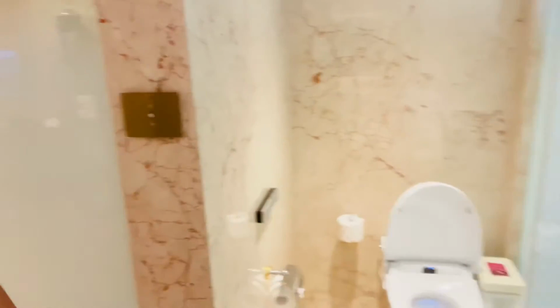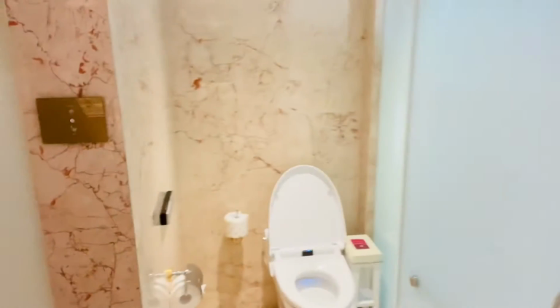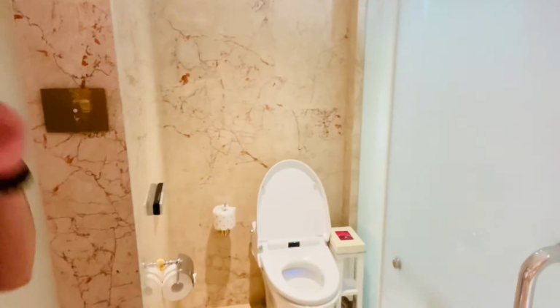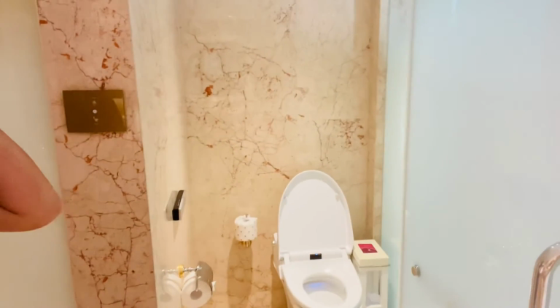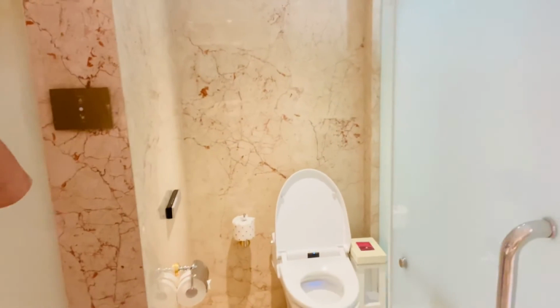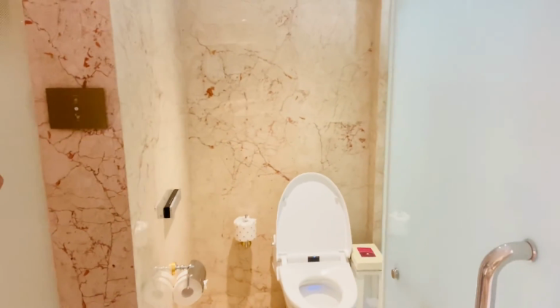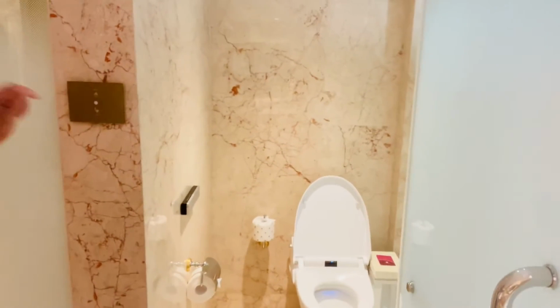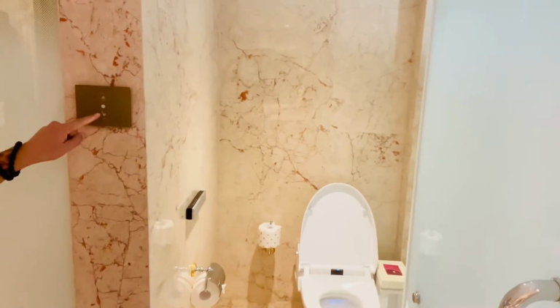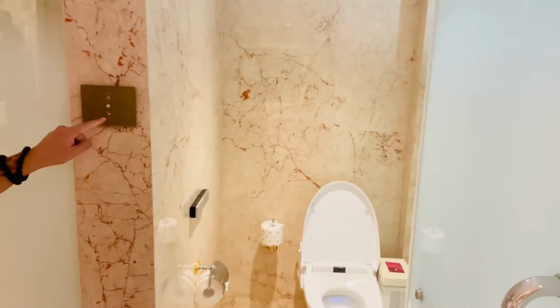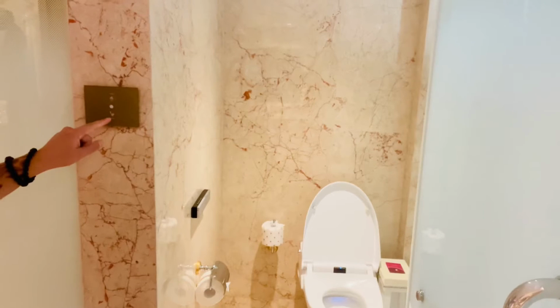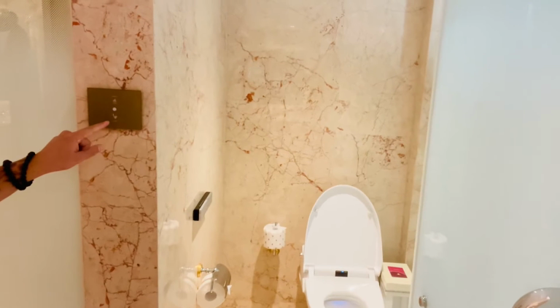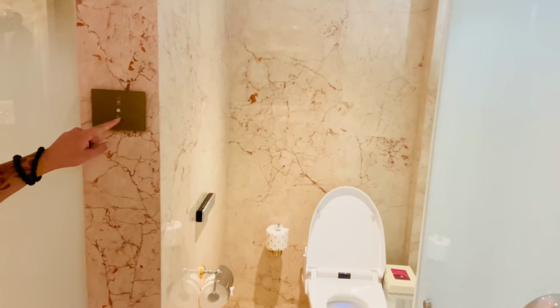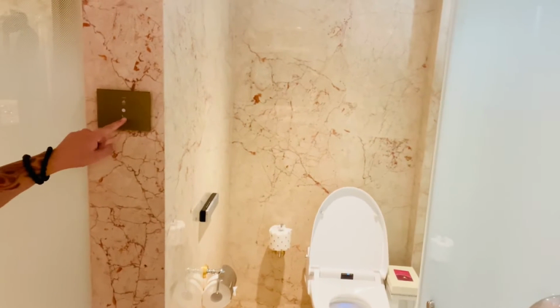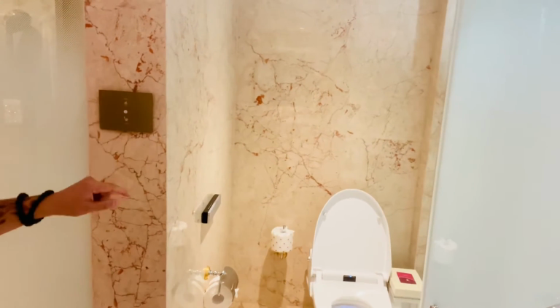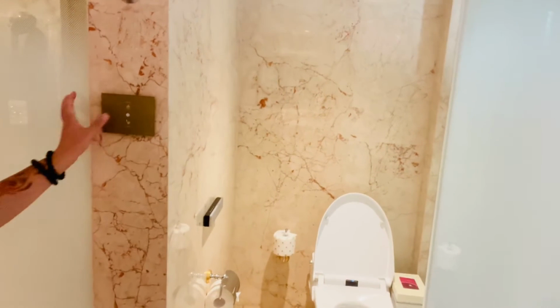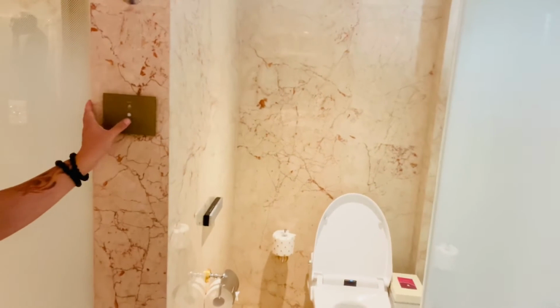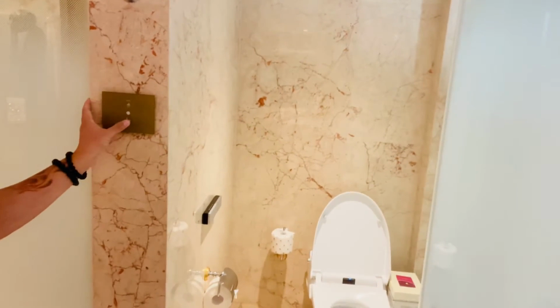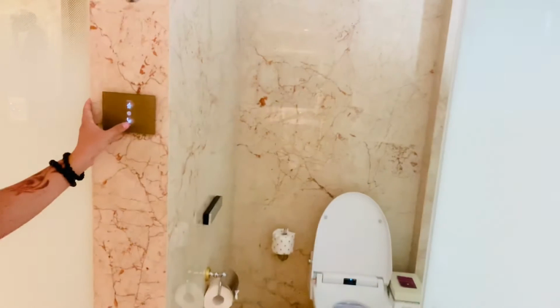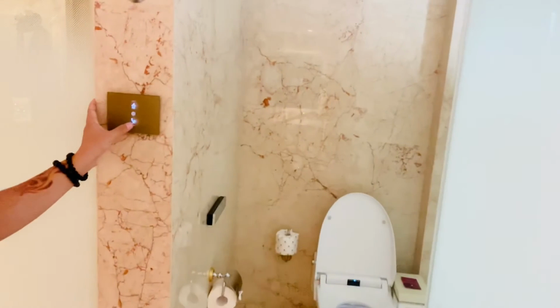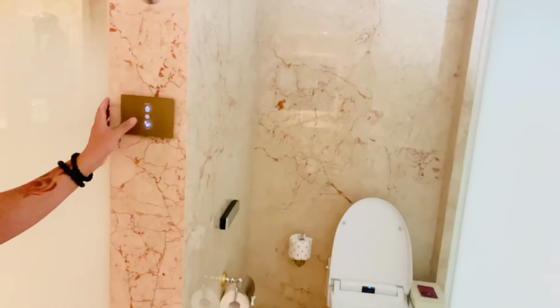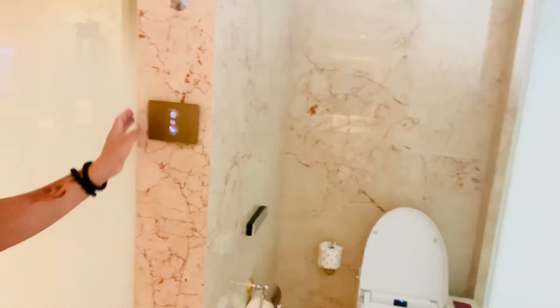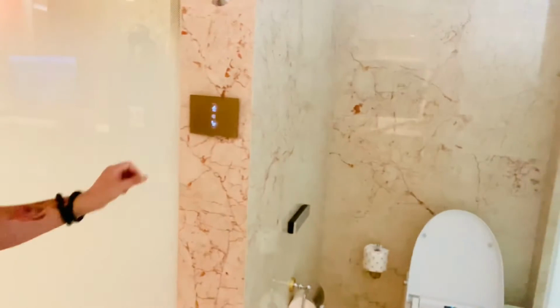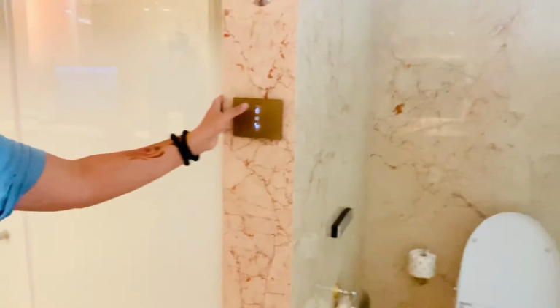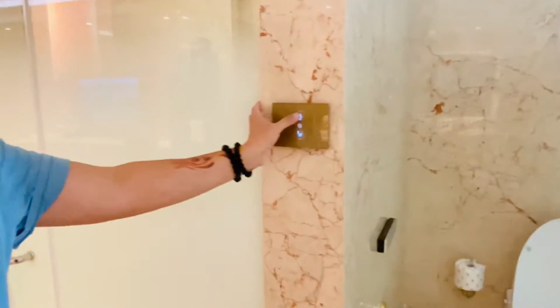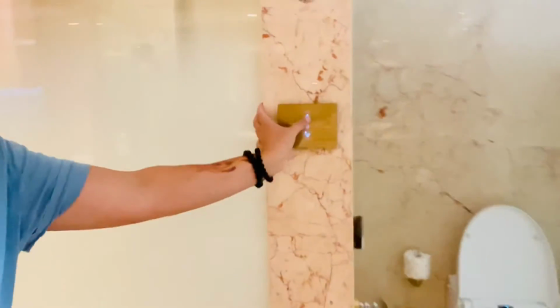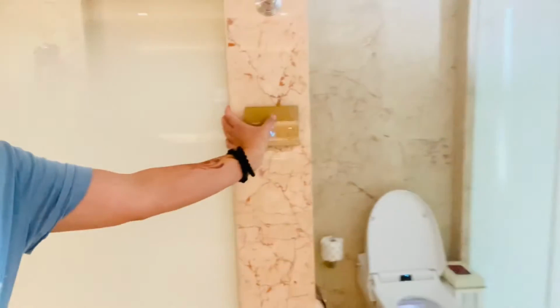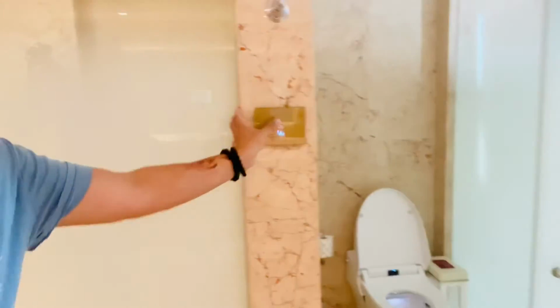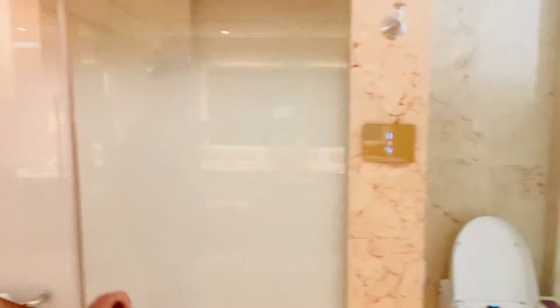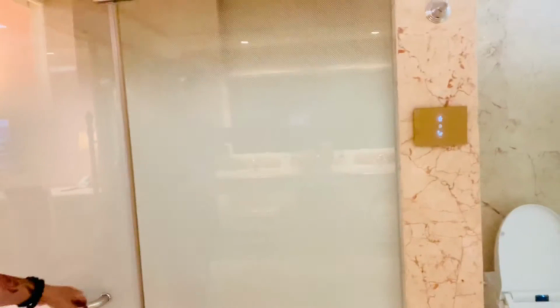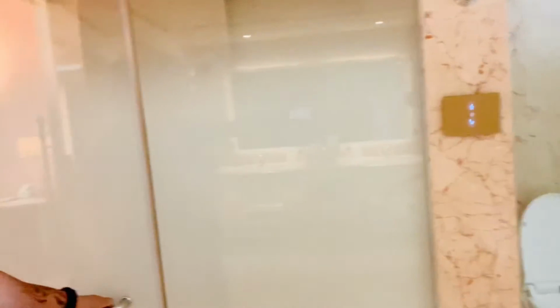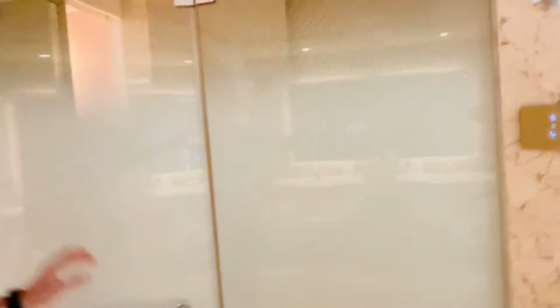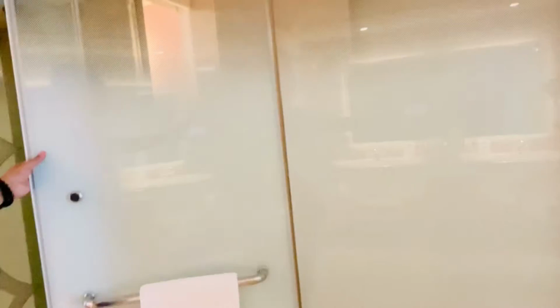Boom — saw that? Walk in — before you even walk in, the thing opens by itself. I turn off the light. And the shower room is separate.